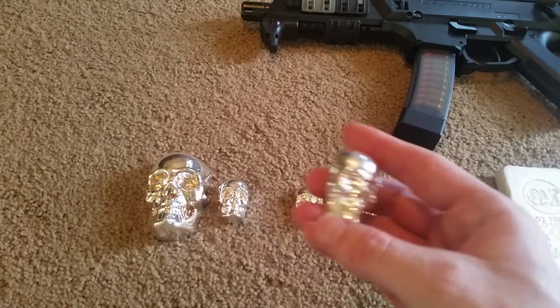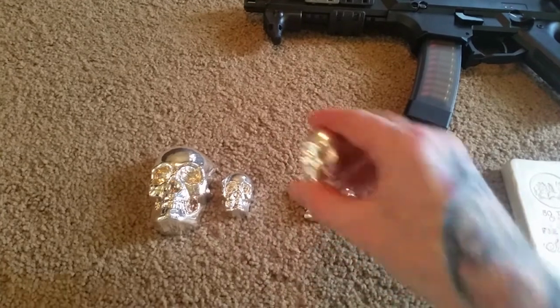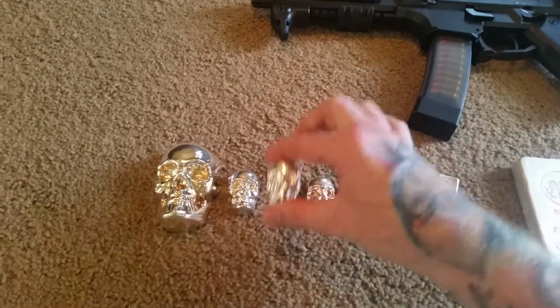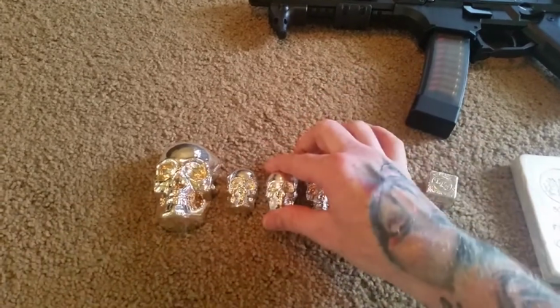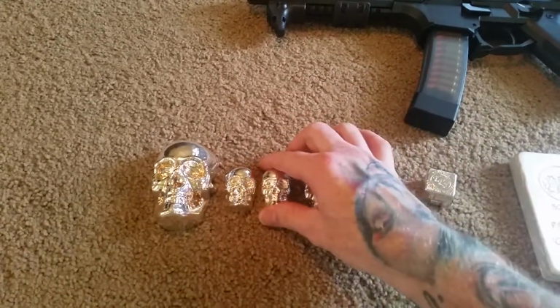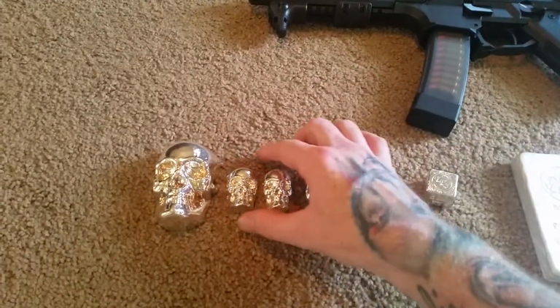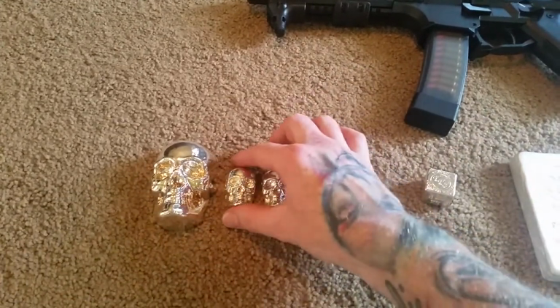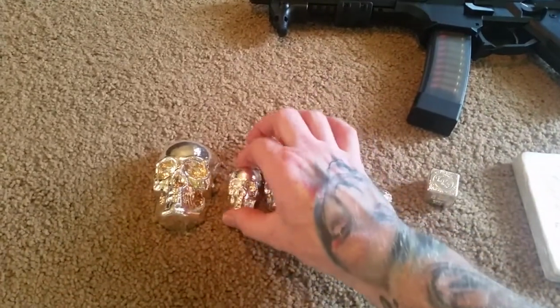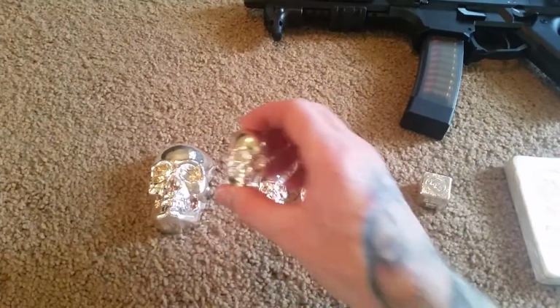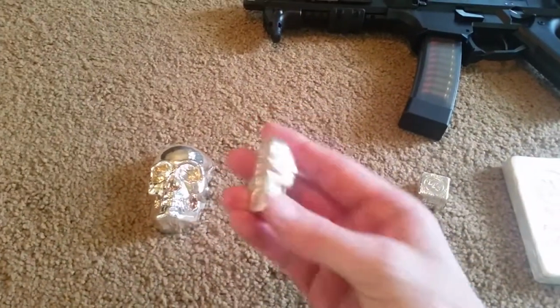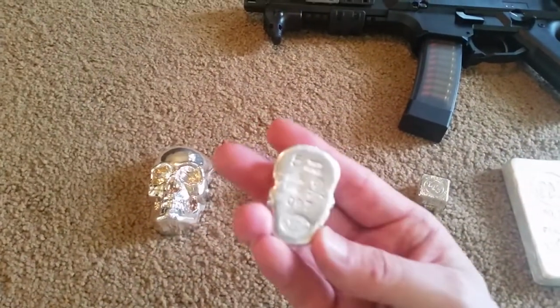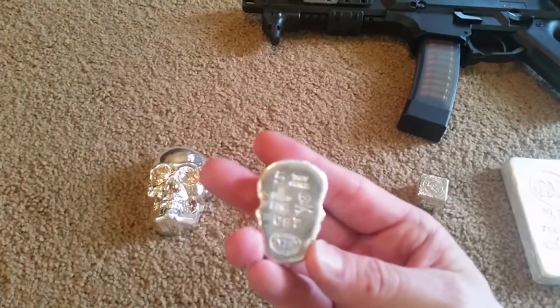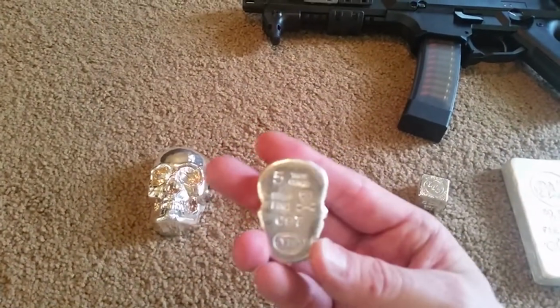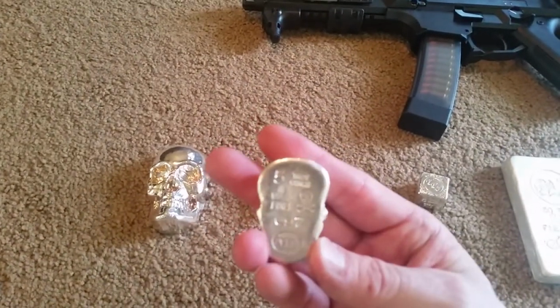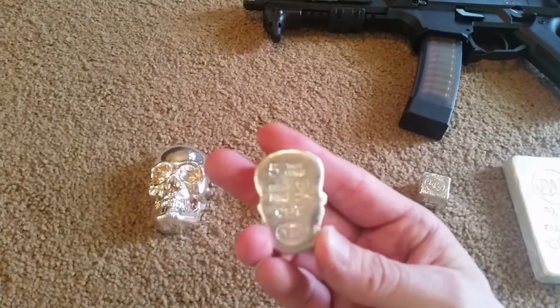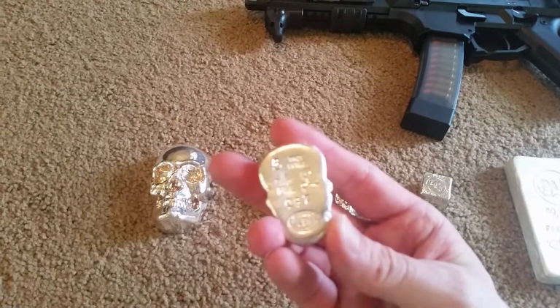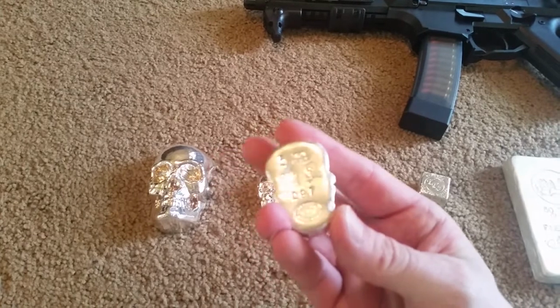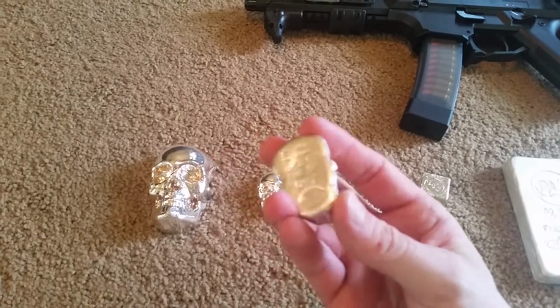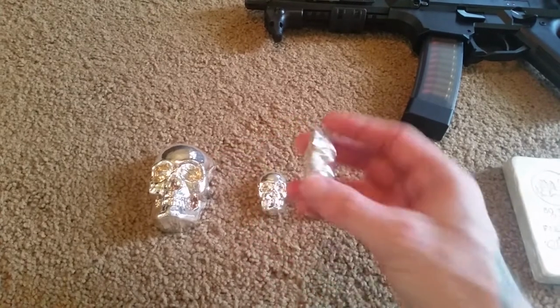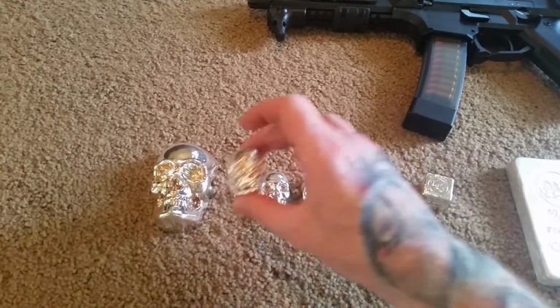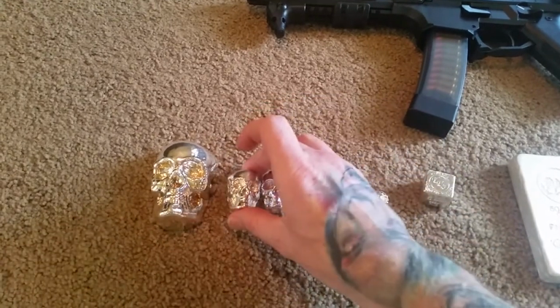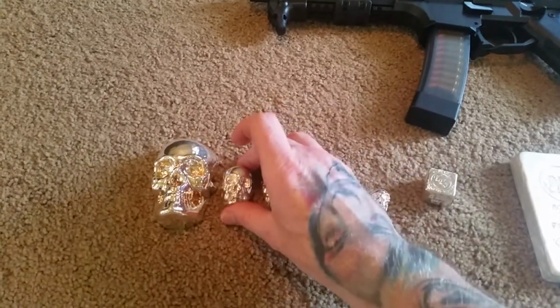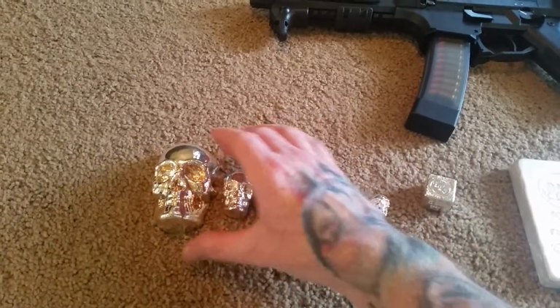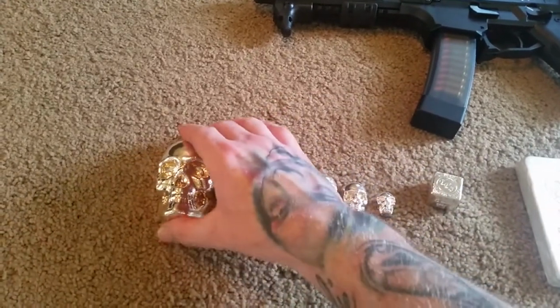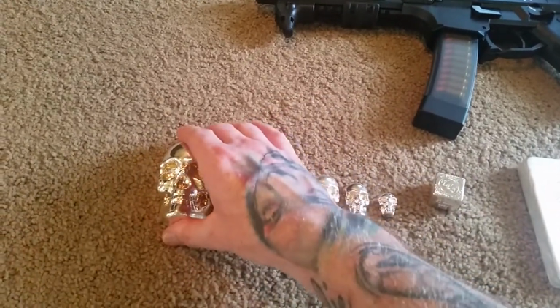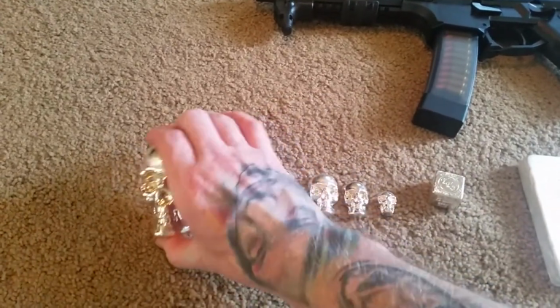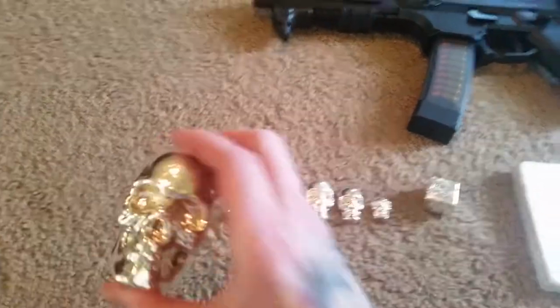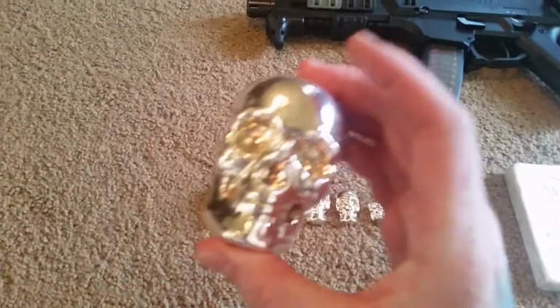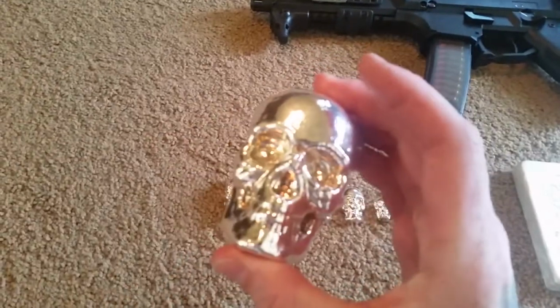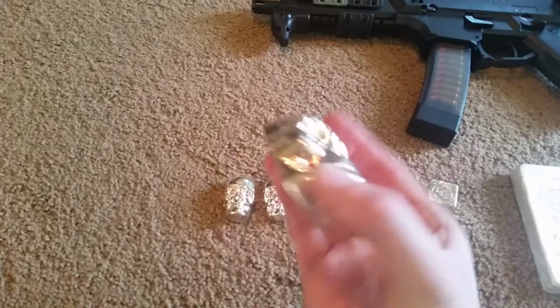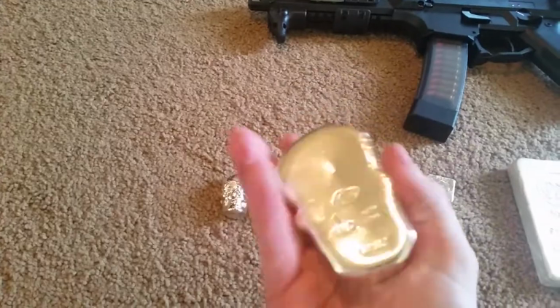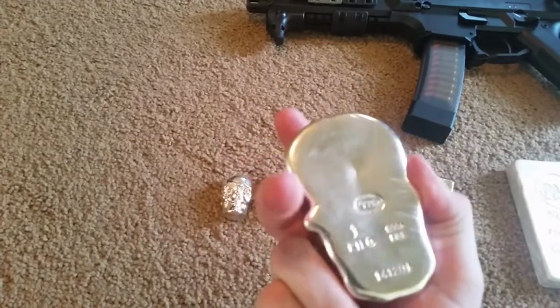Looks very similar to the five-ounce version. And of course, the big boy, the Kilo.